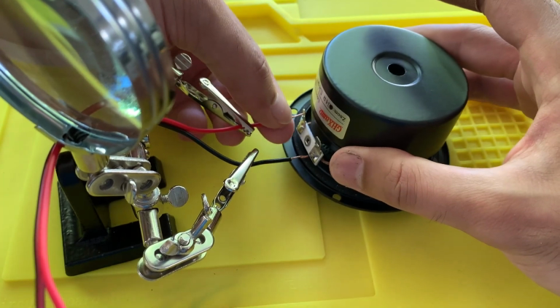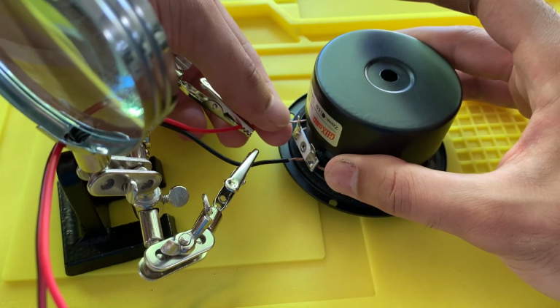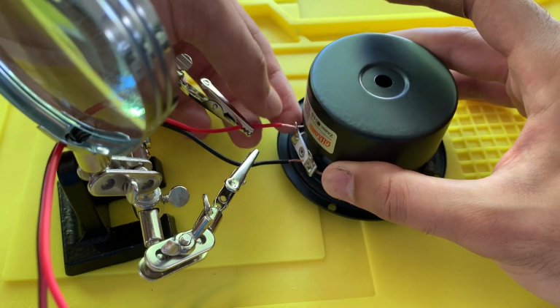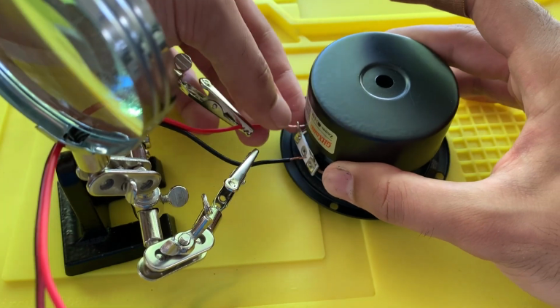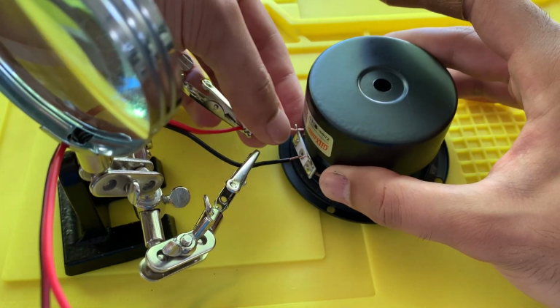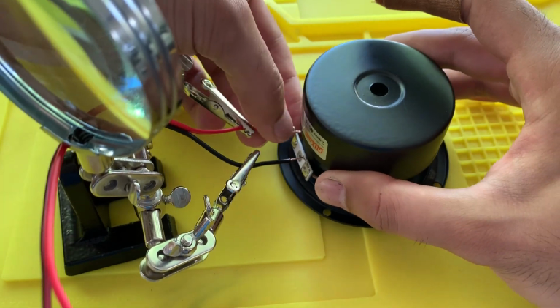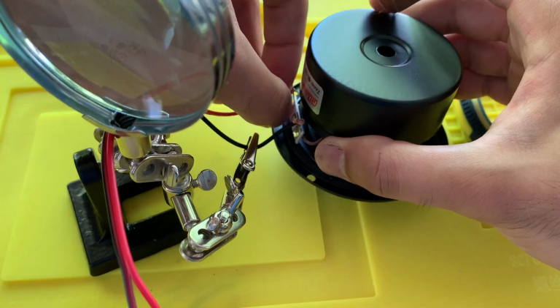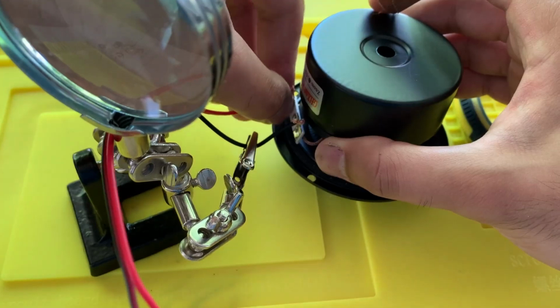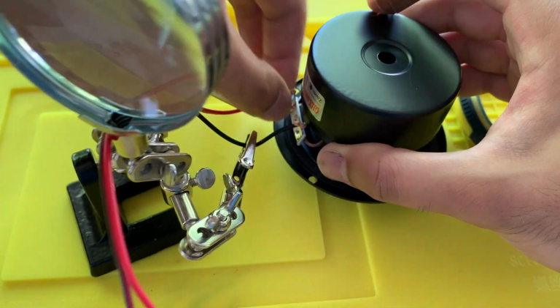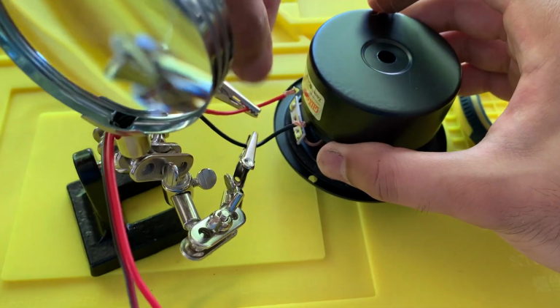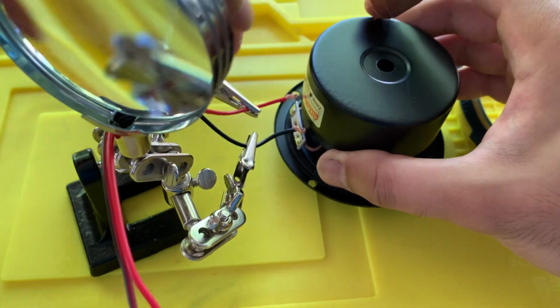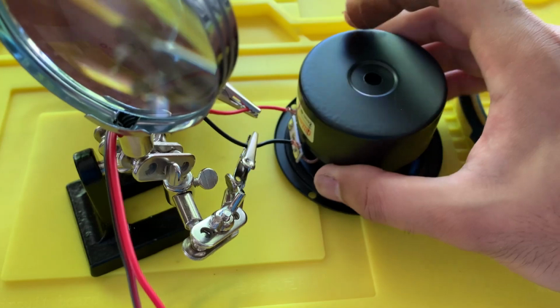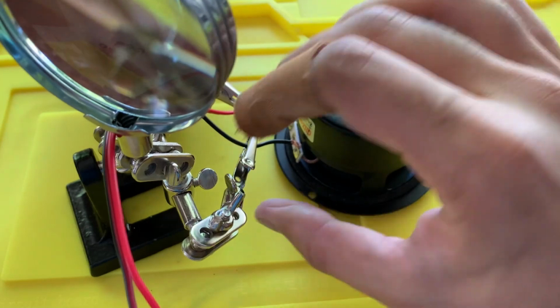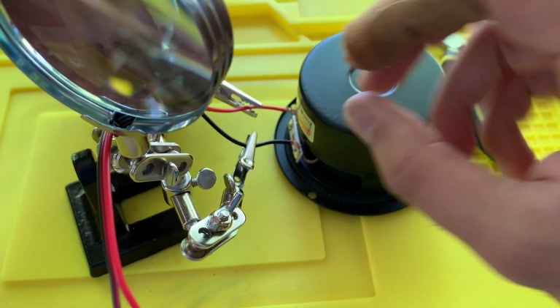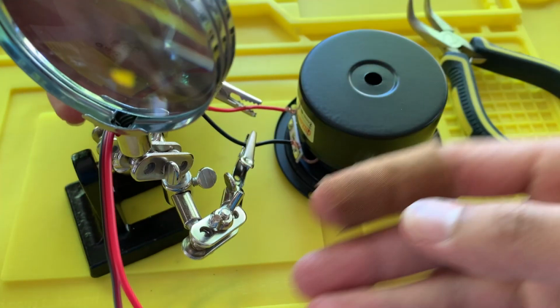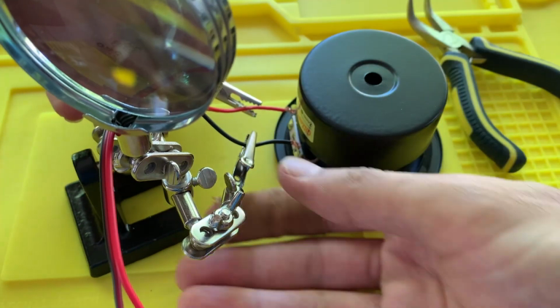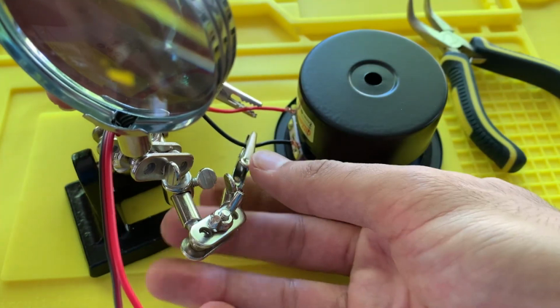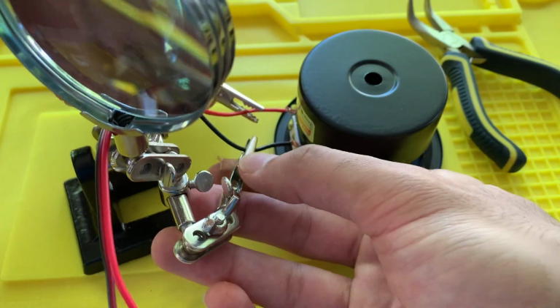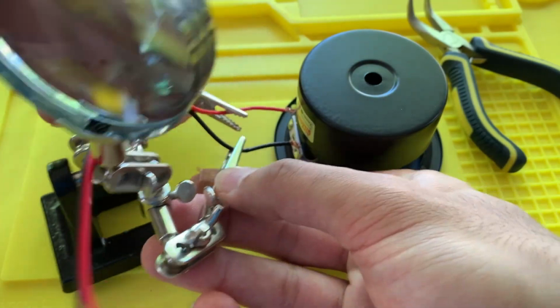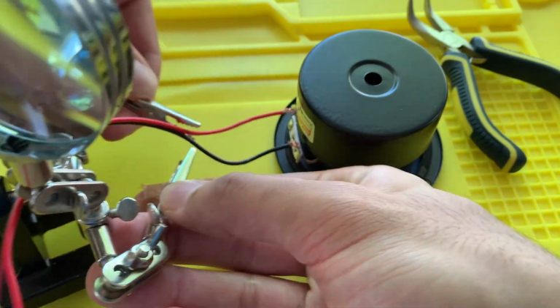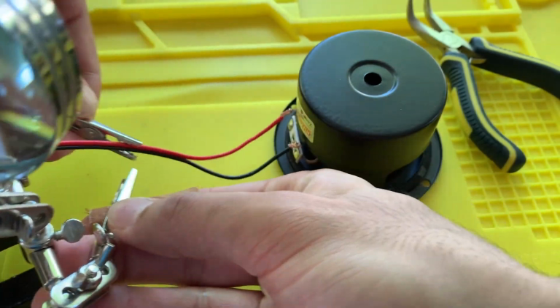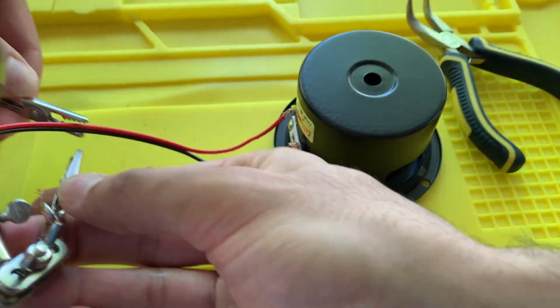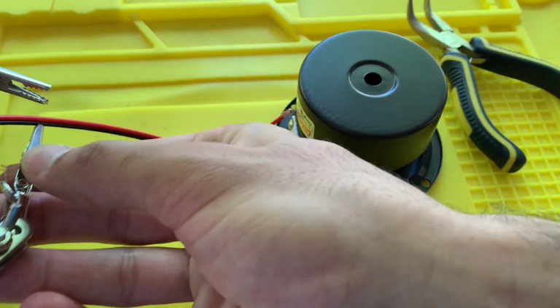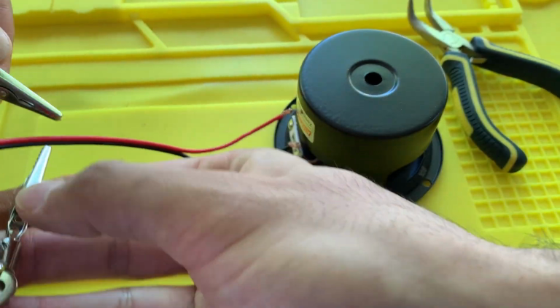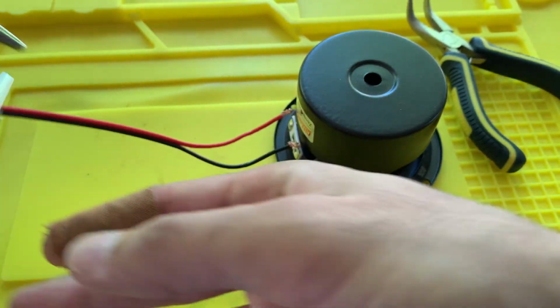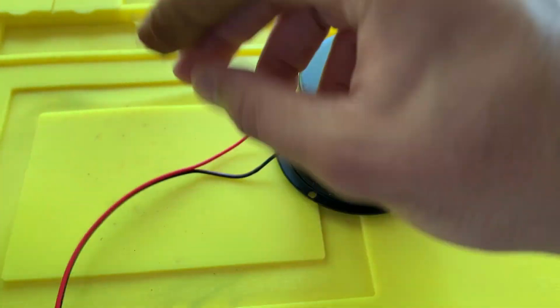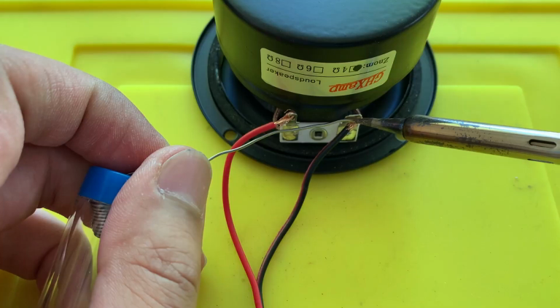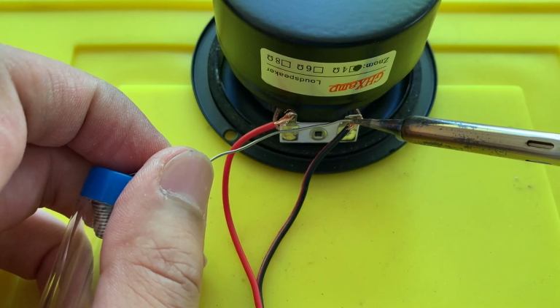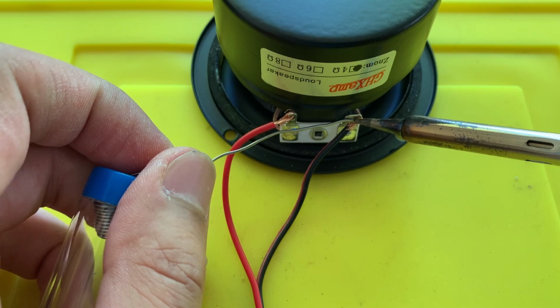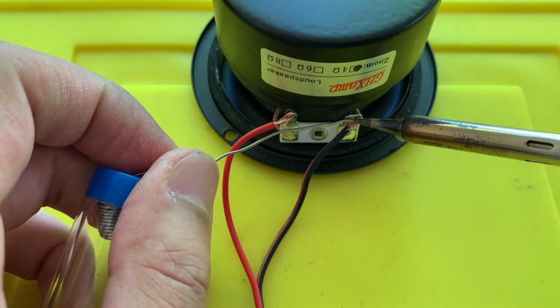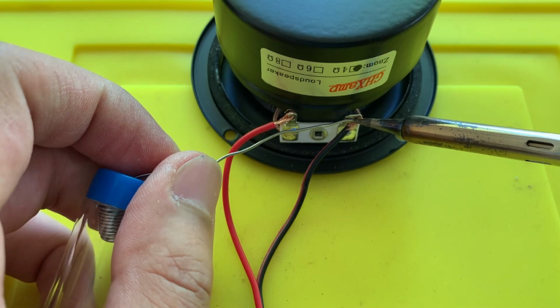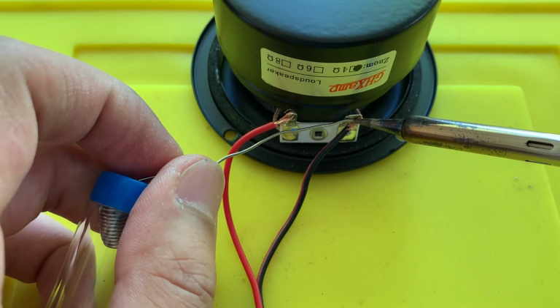Each speaker driver requires a positive and a negative wire. I used a little solder for good contact — it smells wonderful as well. Make sure to get a strong hit of this good stuff.